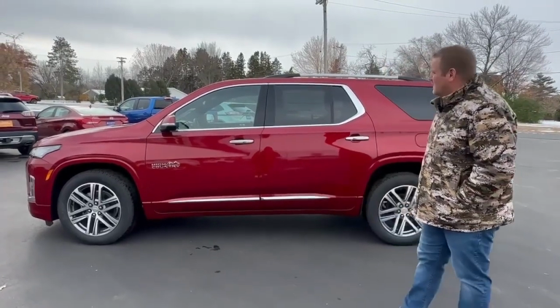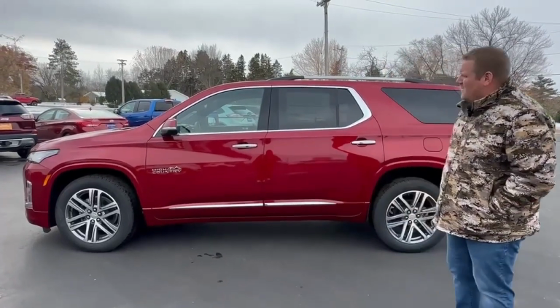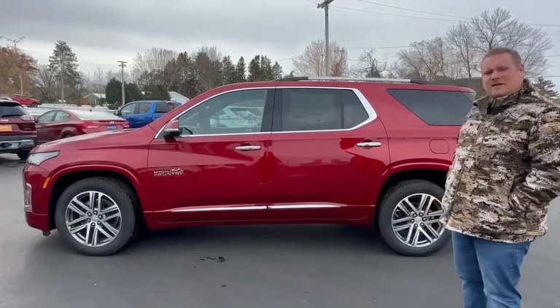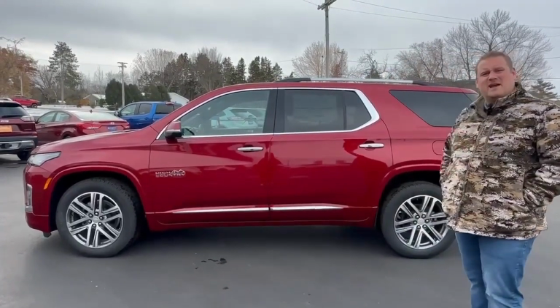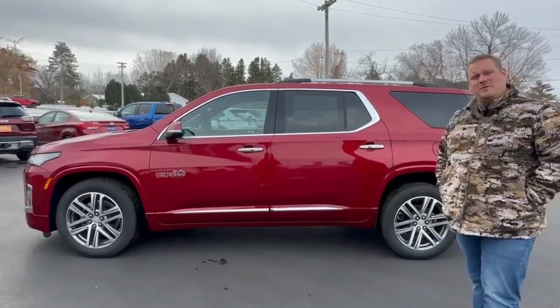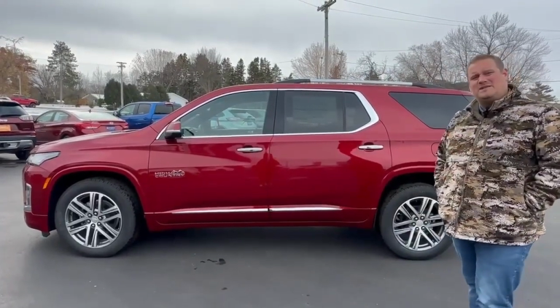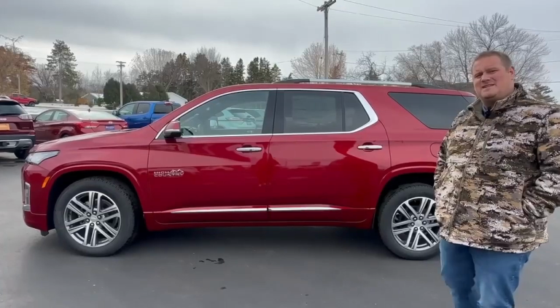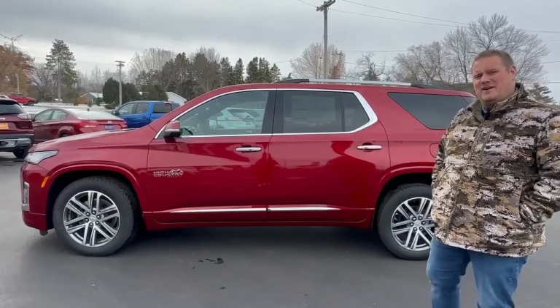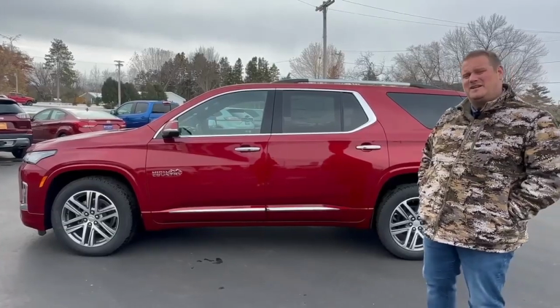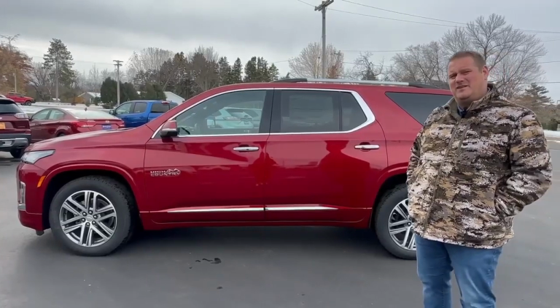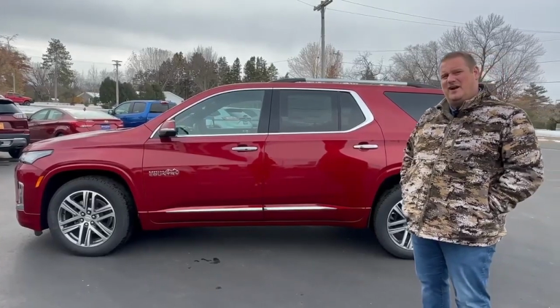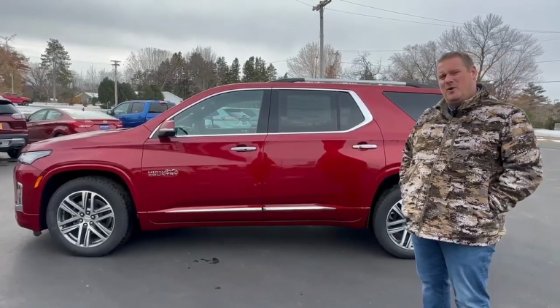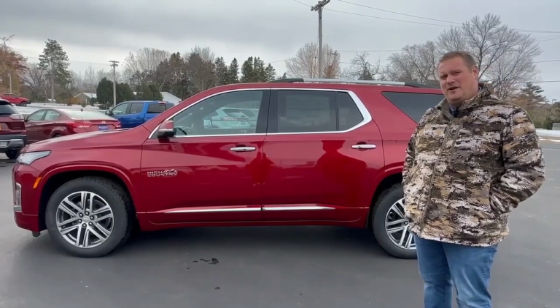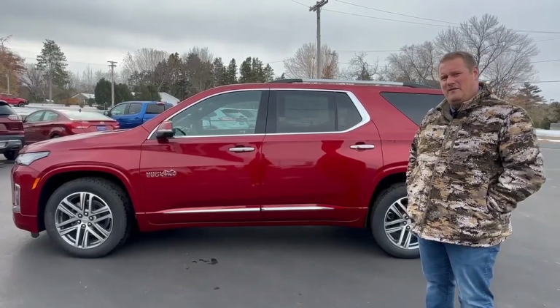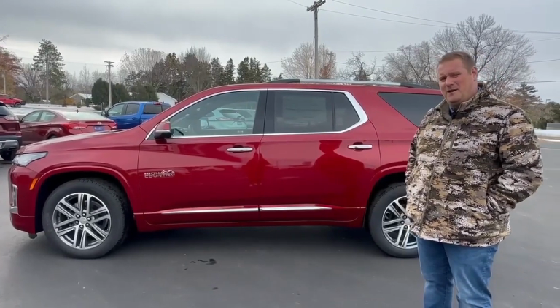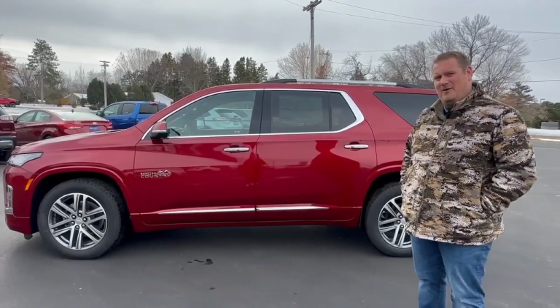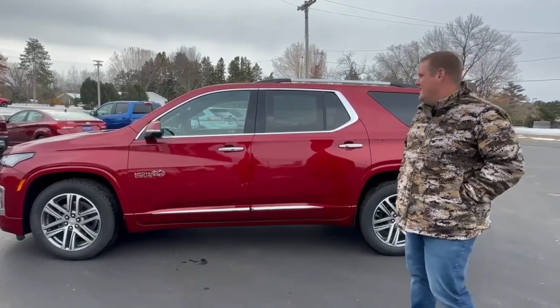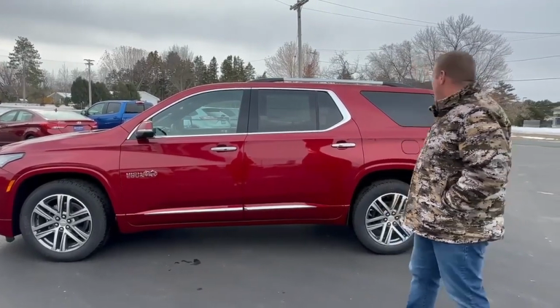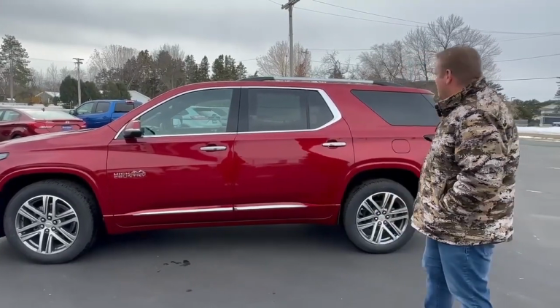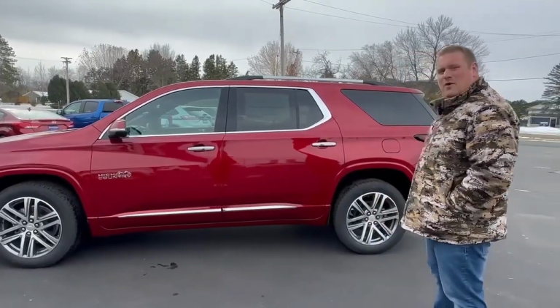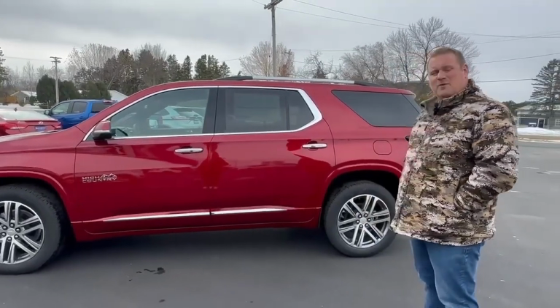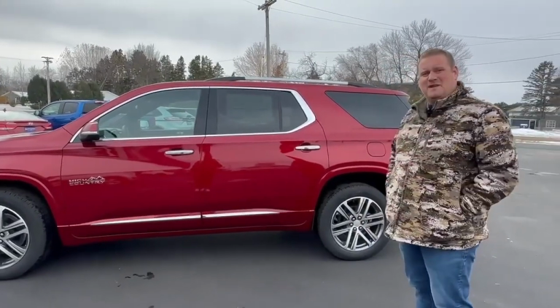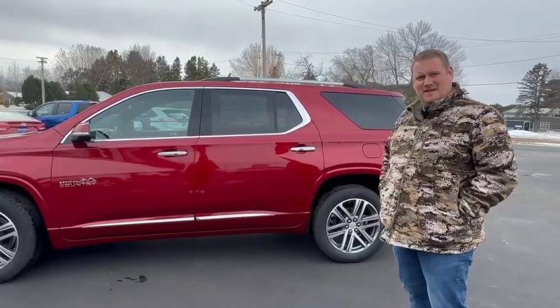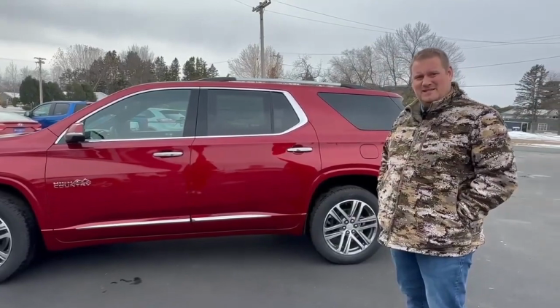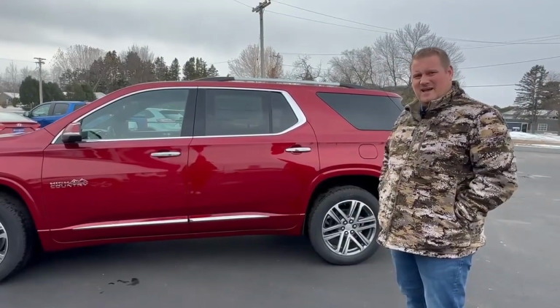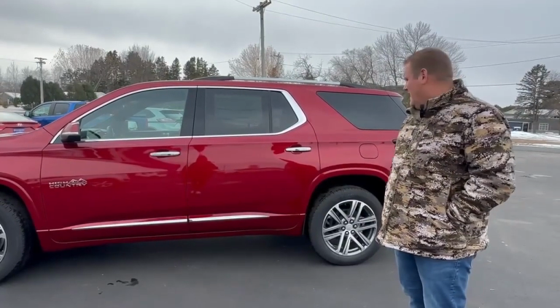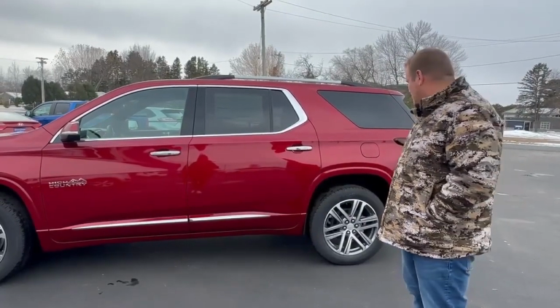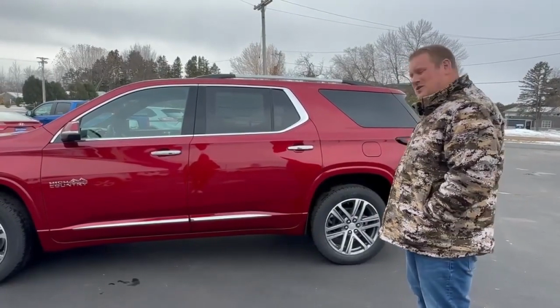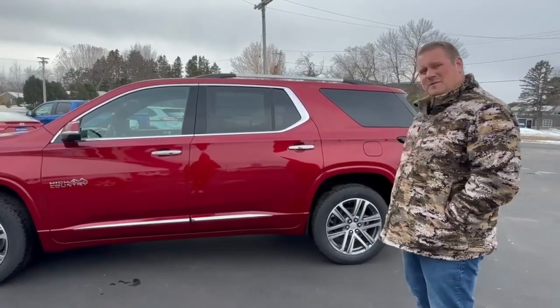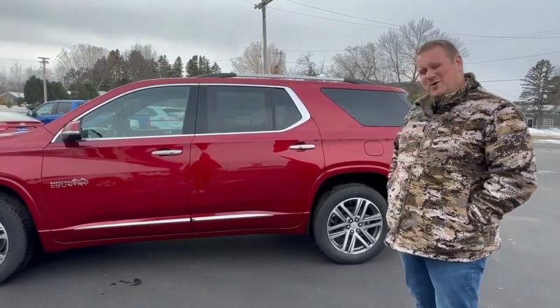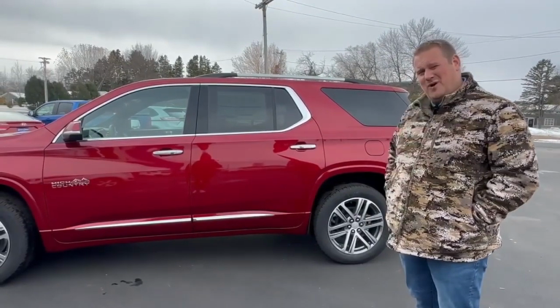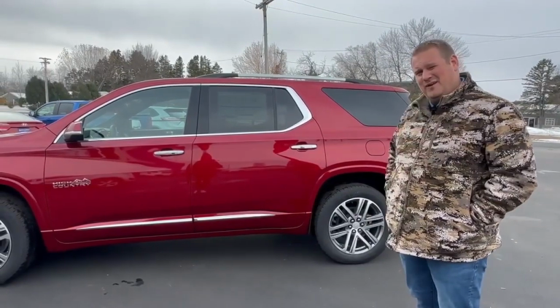First of all, it's got a 3.6 liter 6-cylinder motor in here, so you have plenty of power. It also has third row seating for the kids and 20-inch rims for more ground clearance.